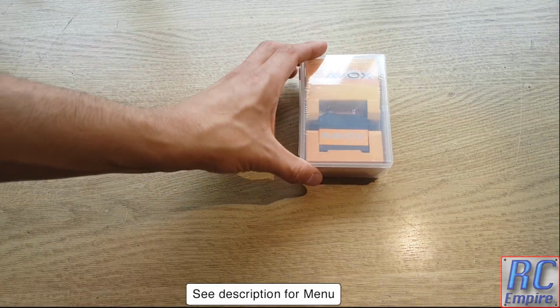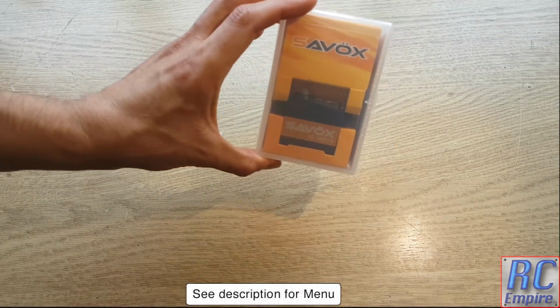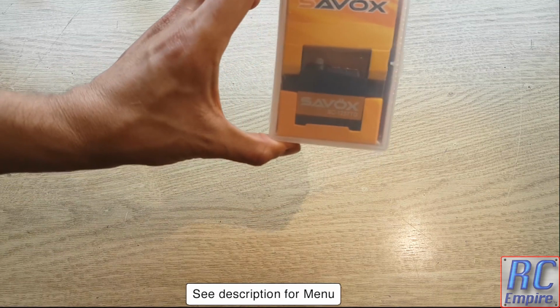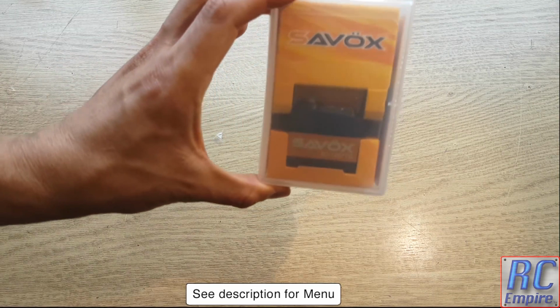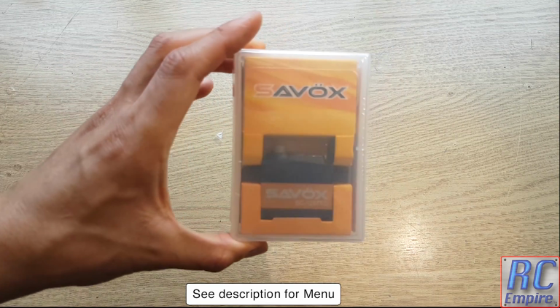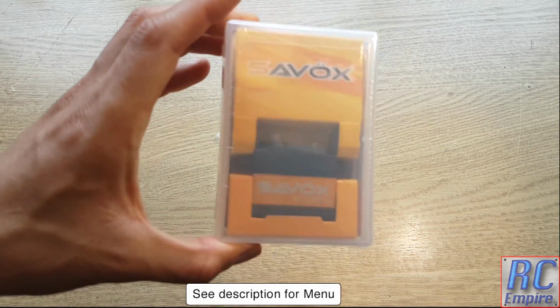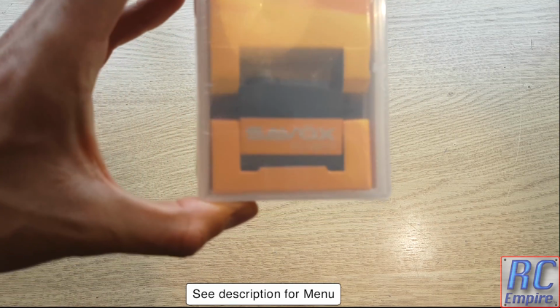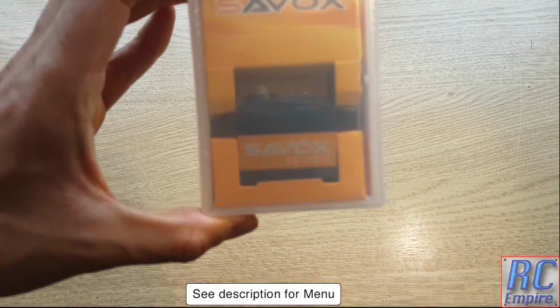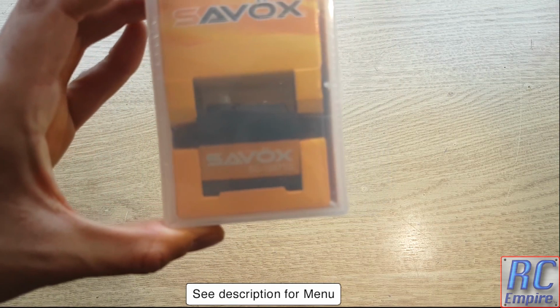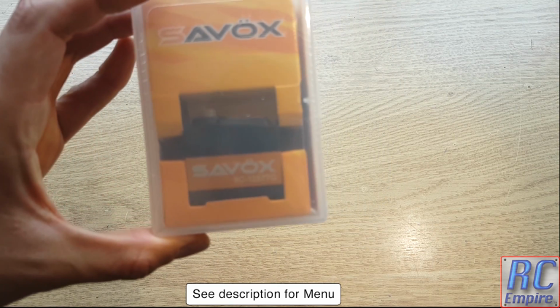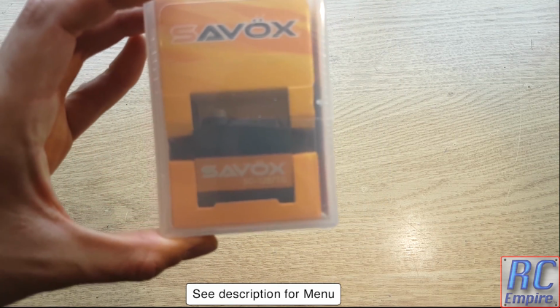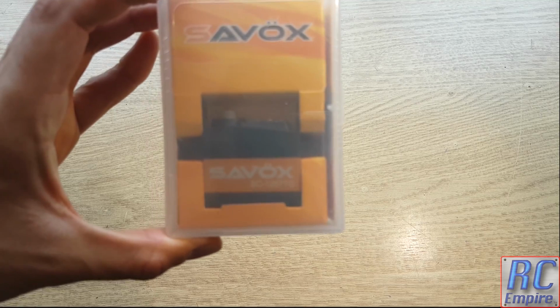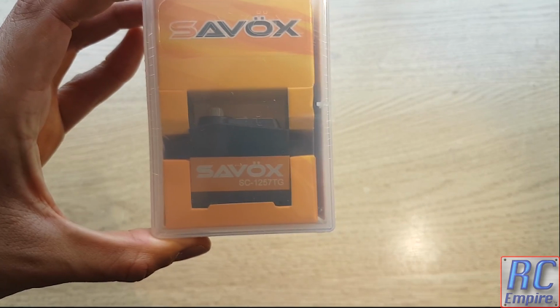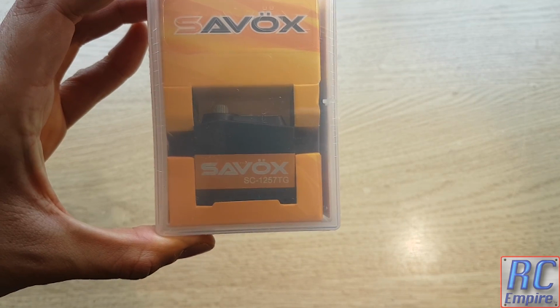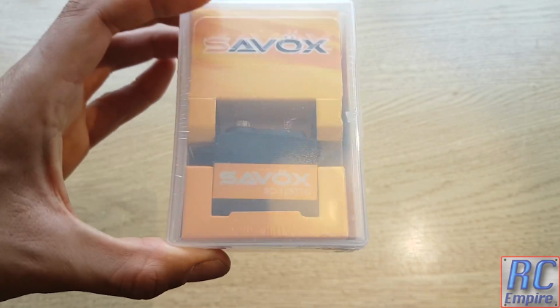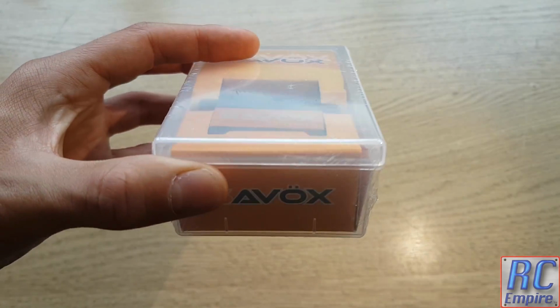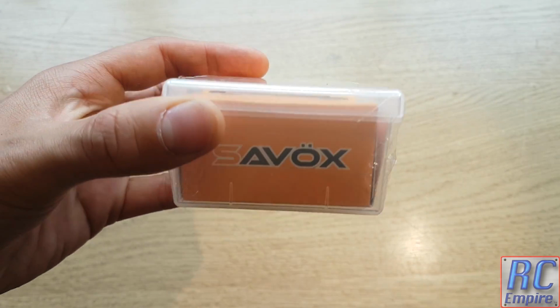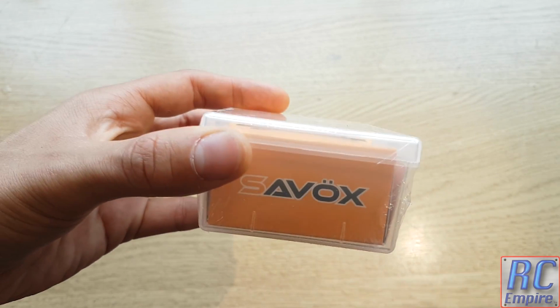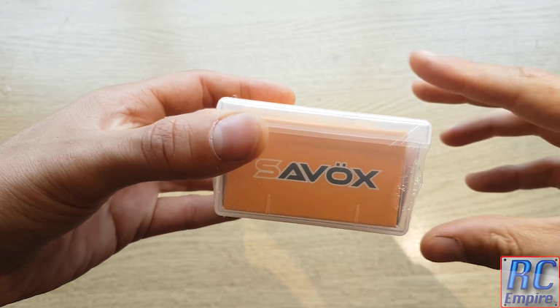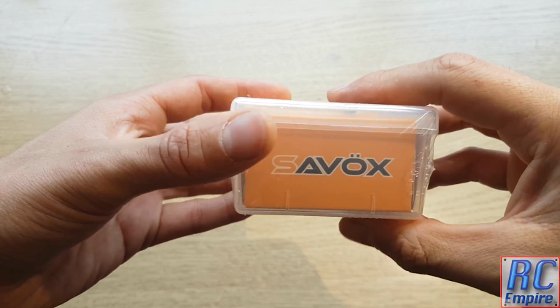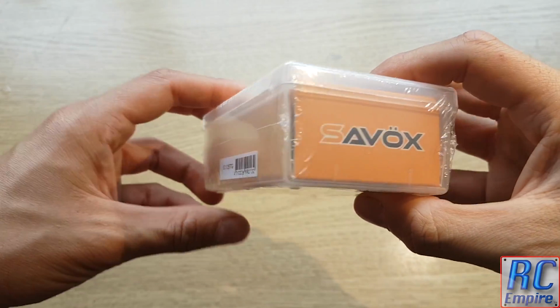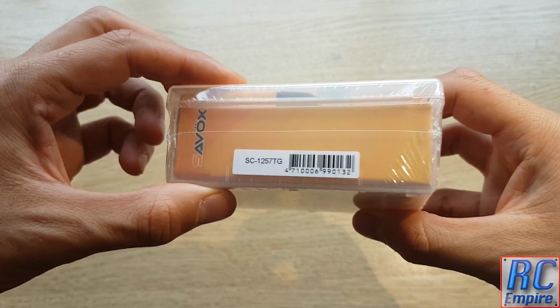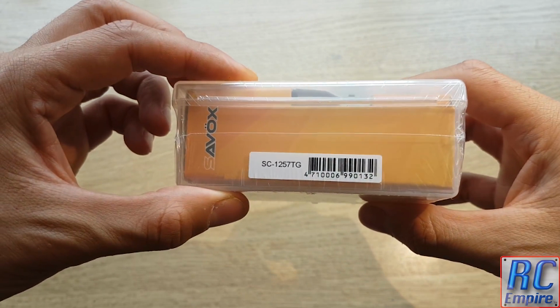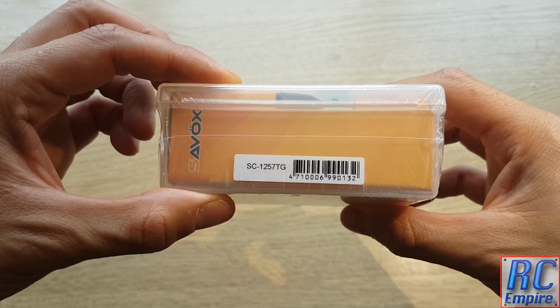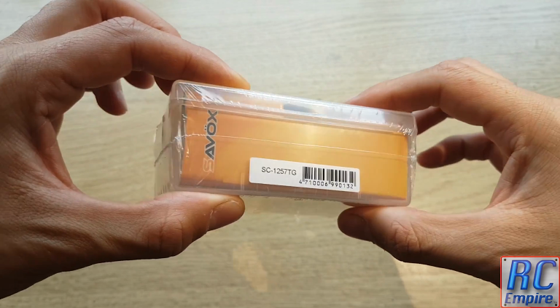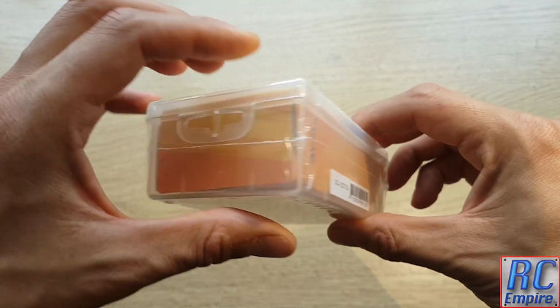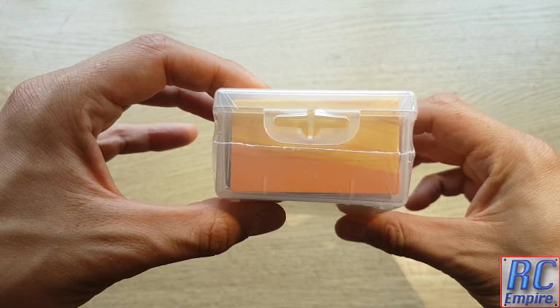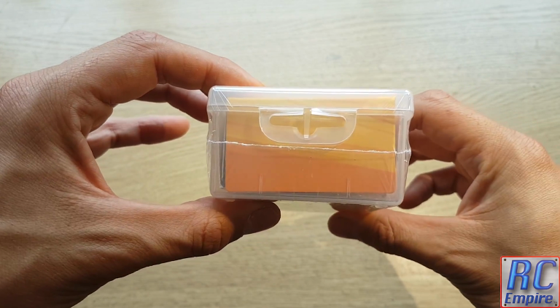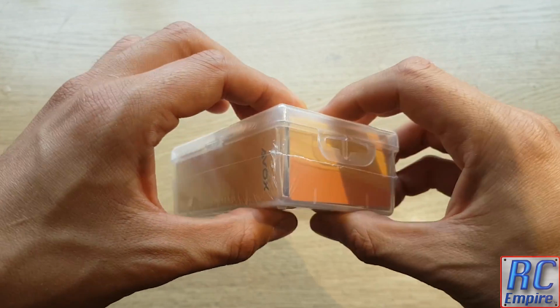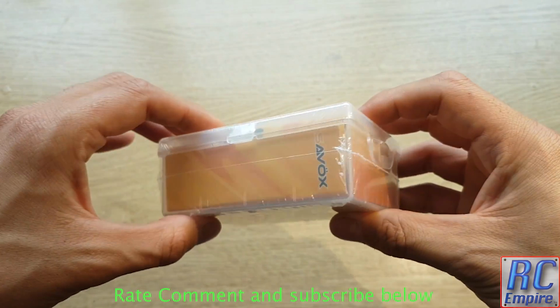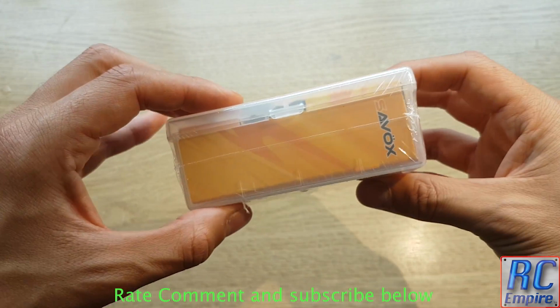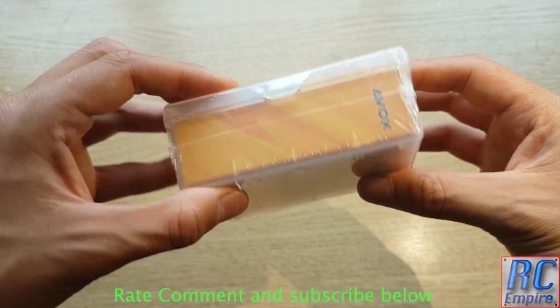Hello and welcome to the 5th installment in our Tamiya TT02 Type S race build from RC Empire. If you haven't seen the rest of the episodes, please check them out on our channel and rate, comment and subscribe.